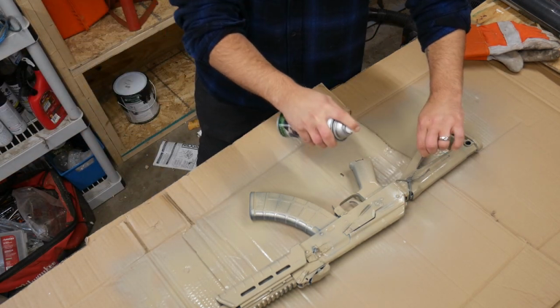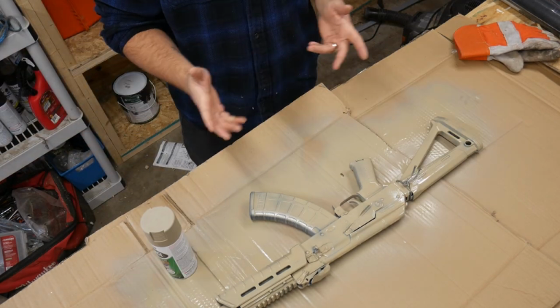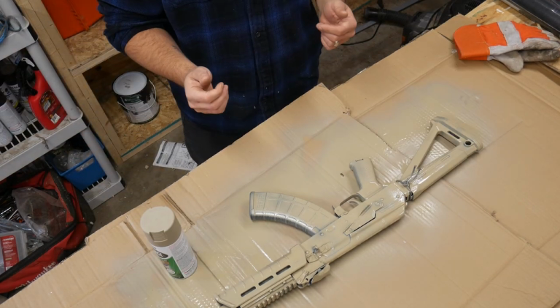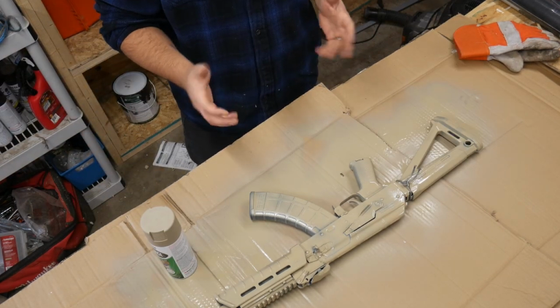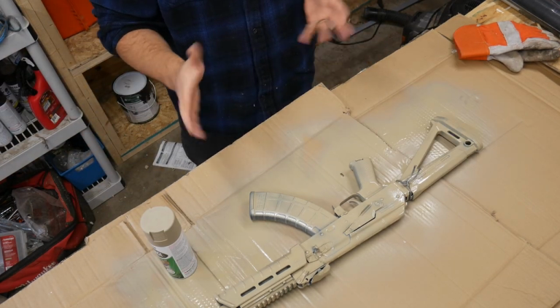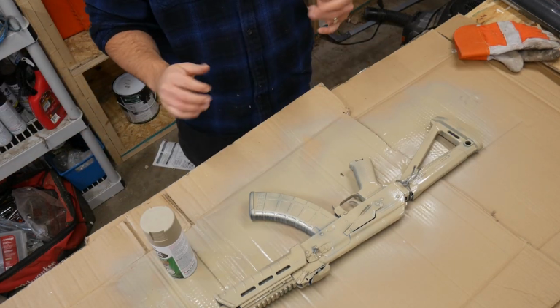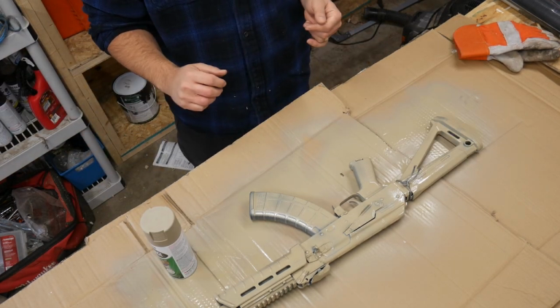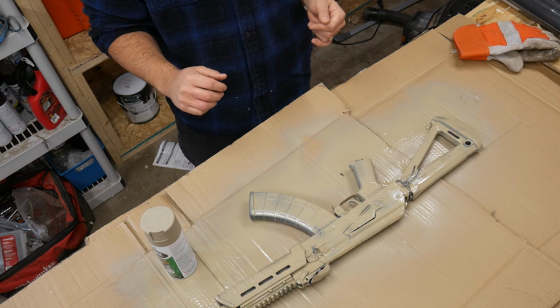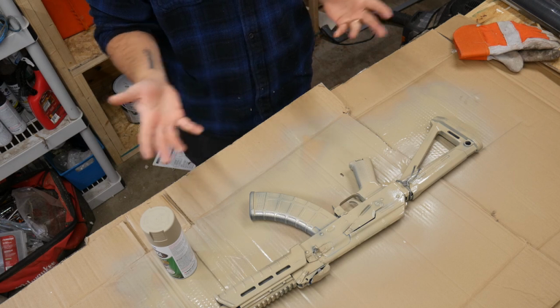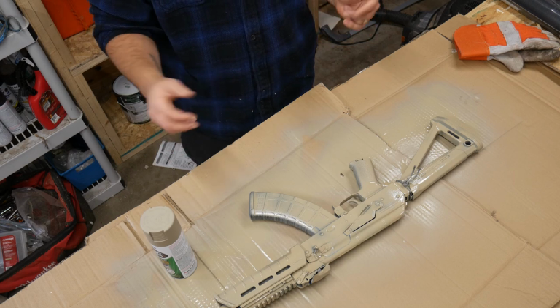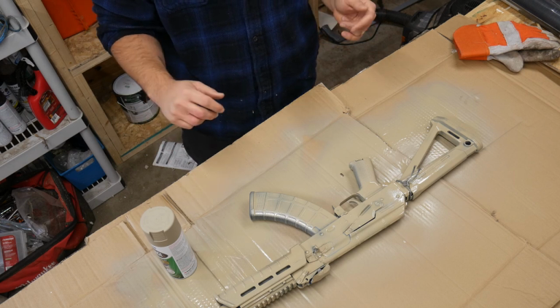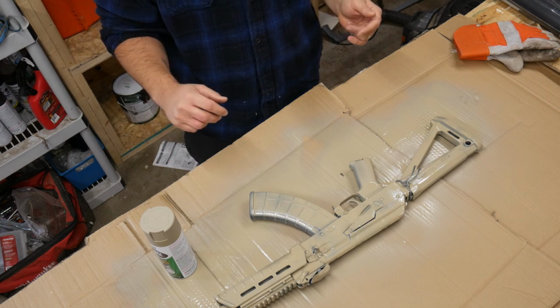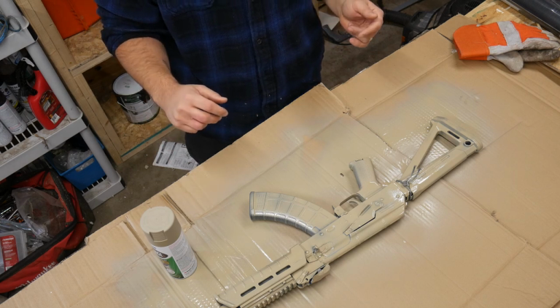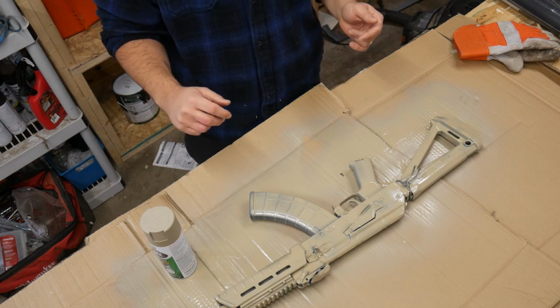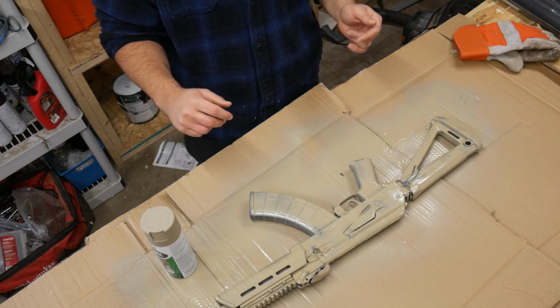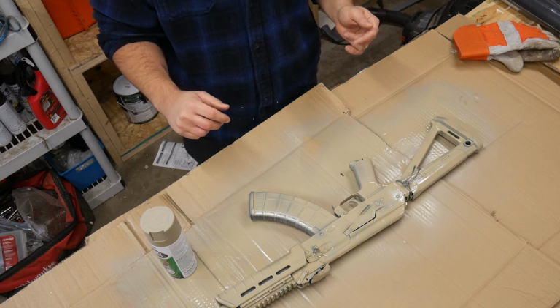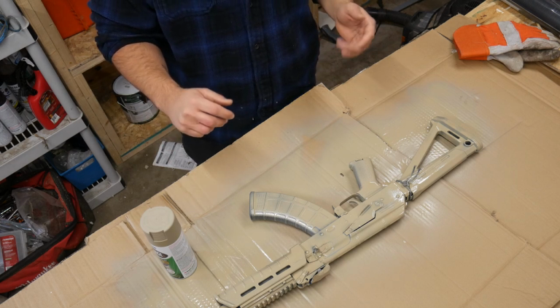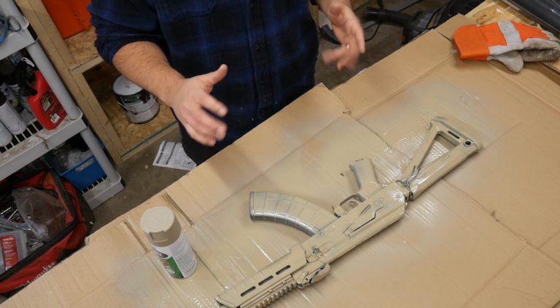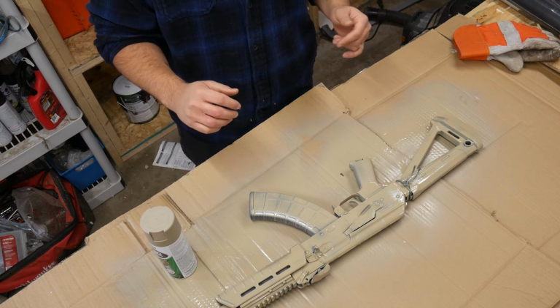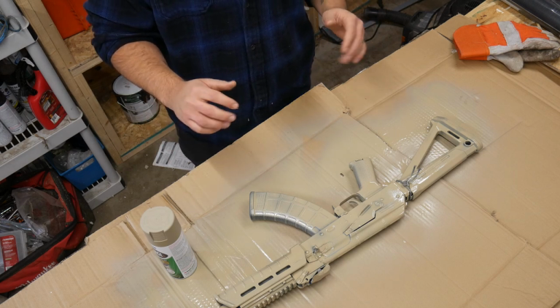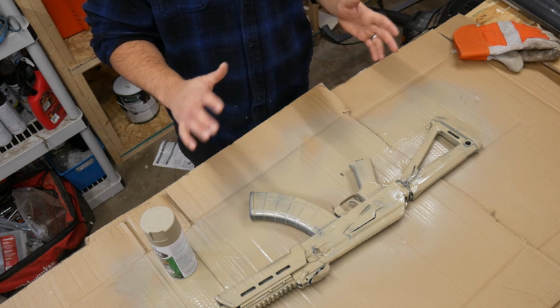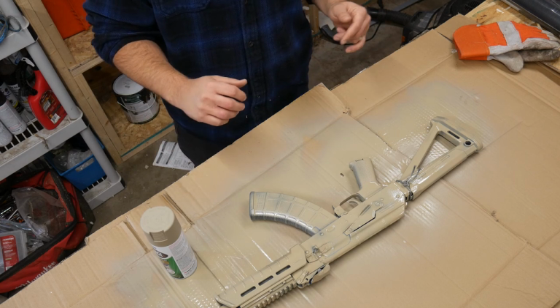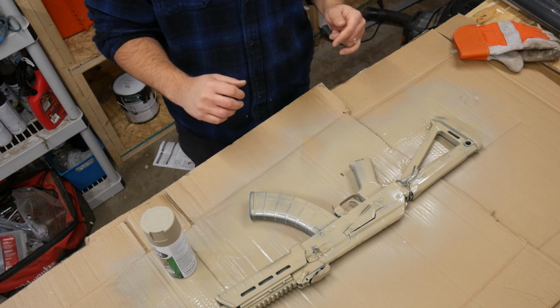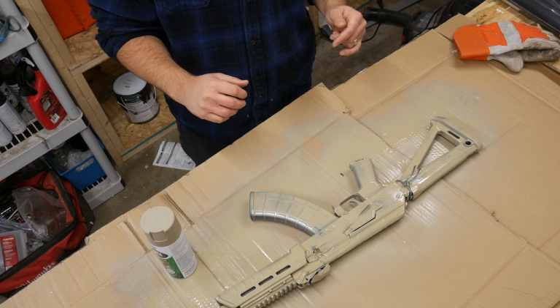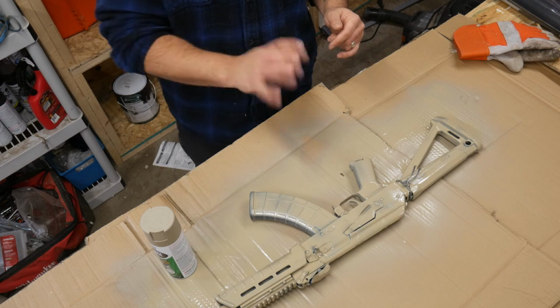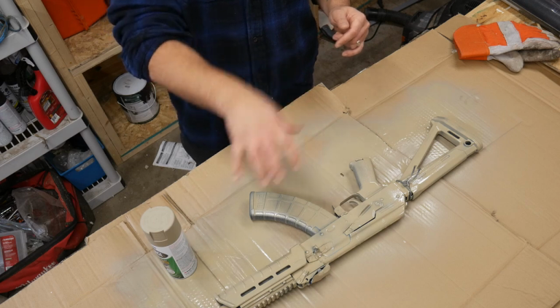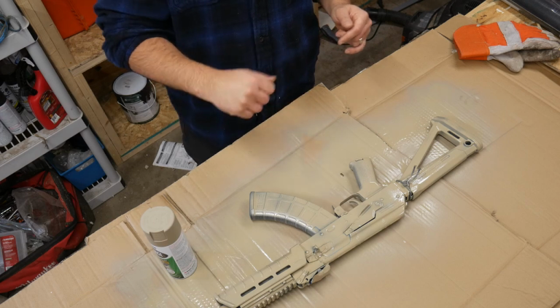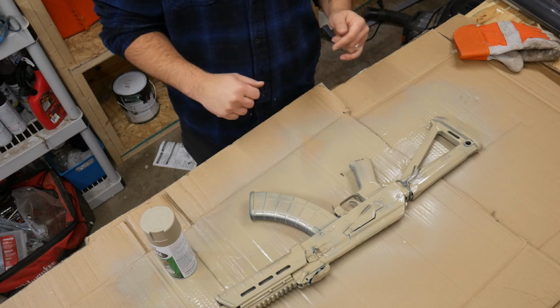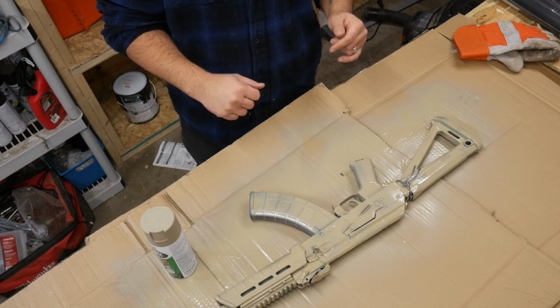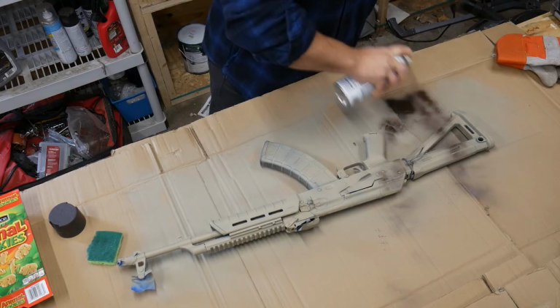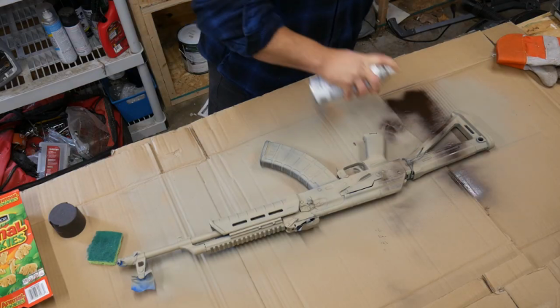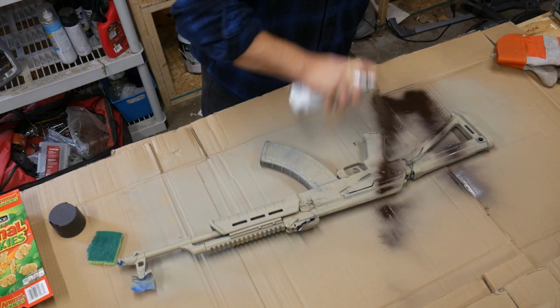Okay, so we'll give that a couple hours or something like that, and then we'll come back and try to hit it with the sponge.